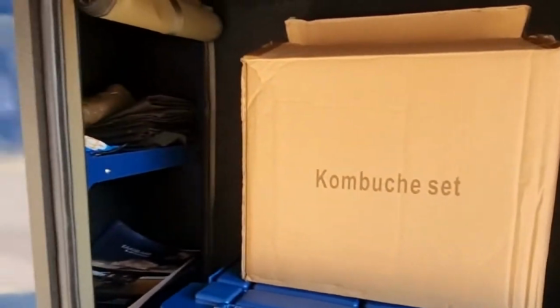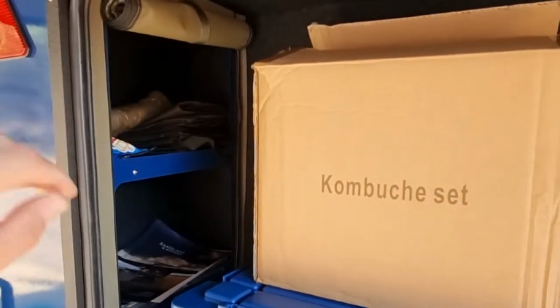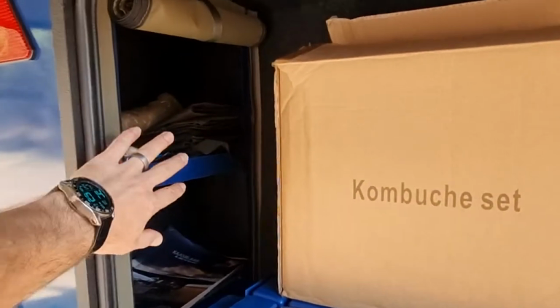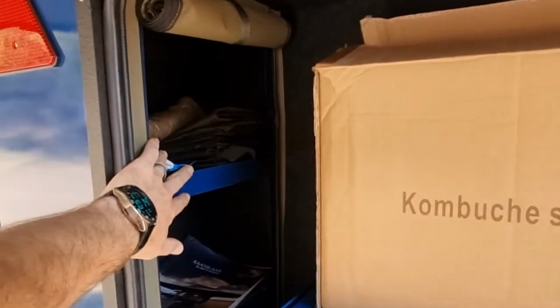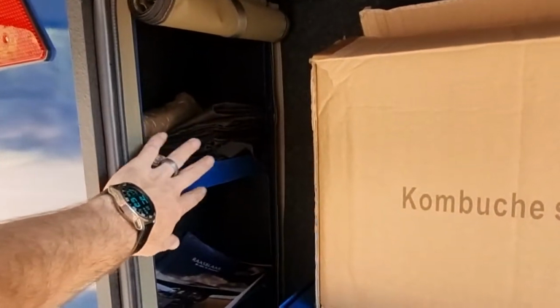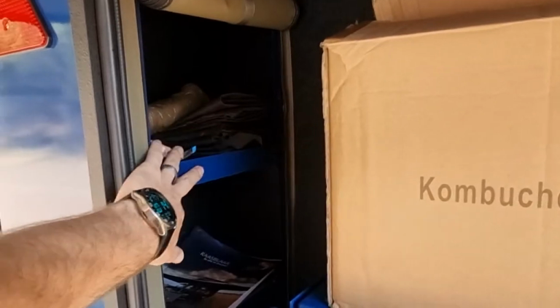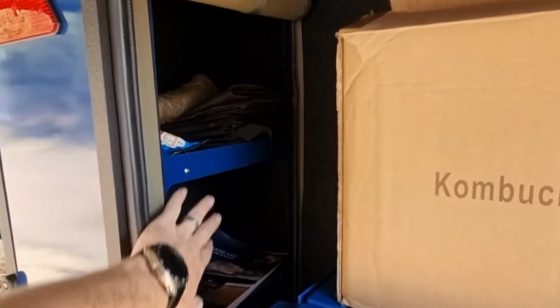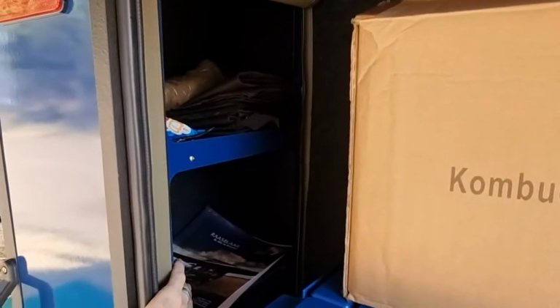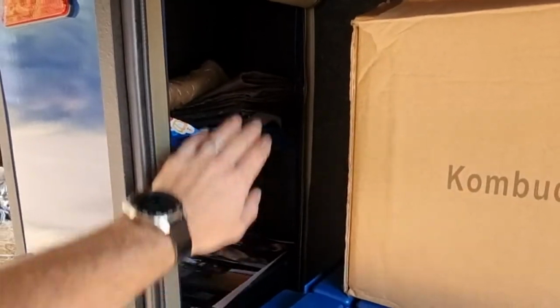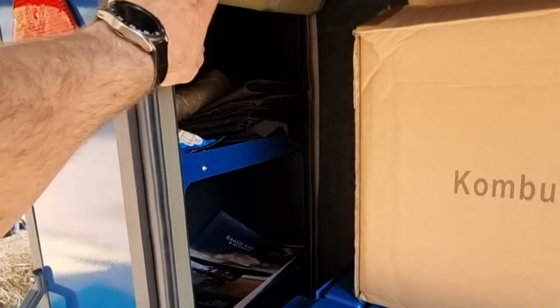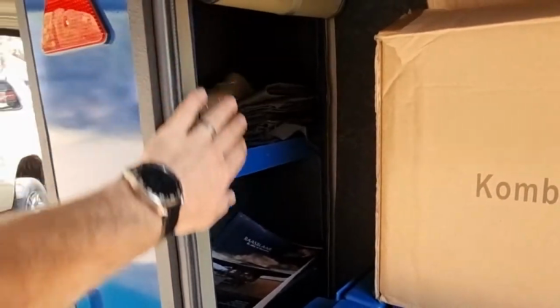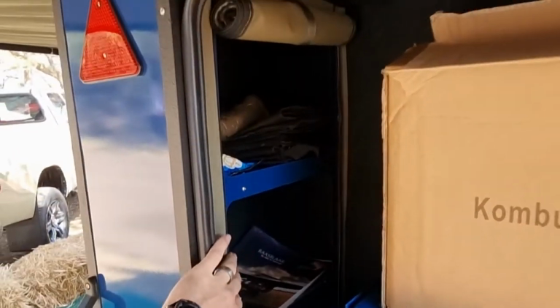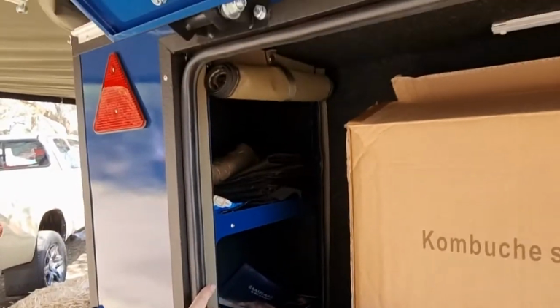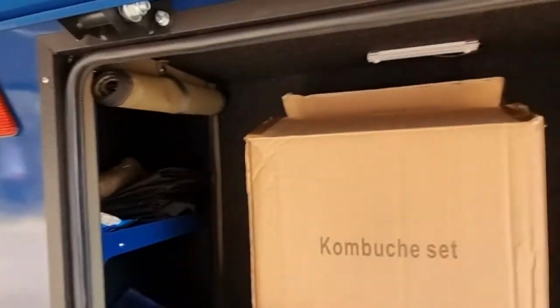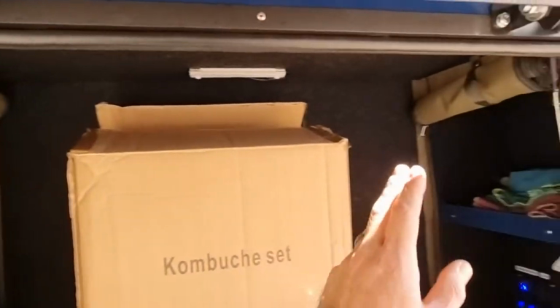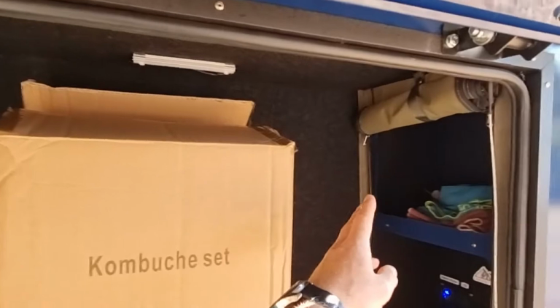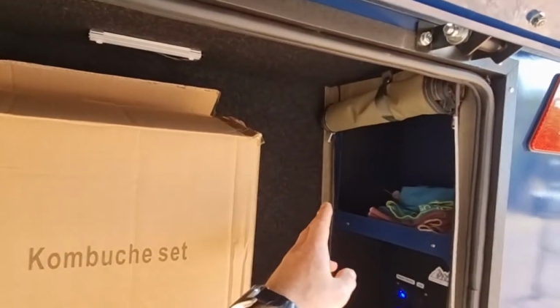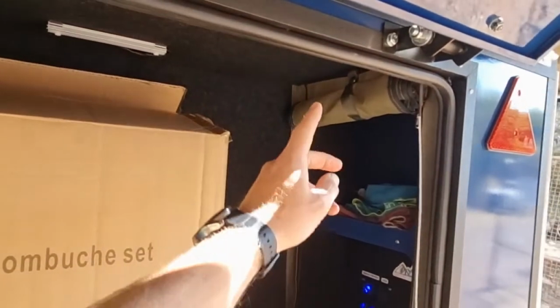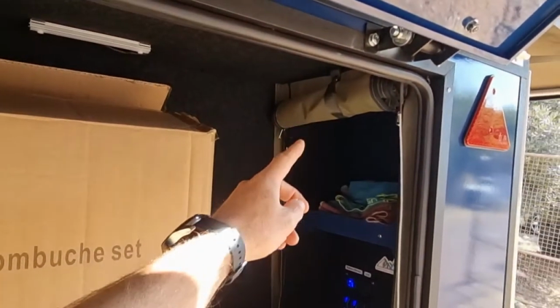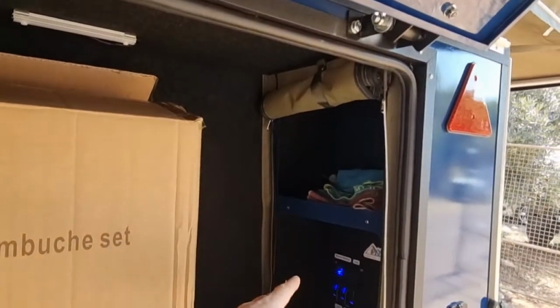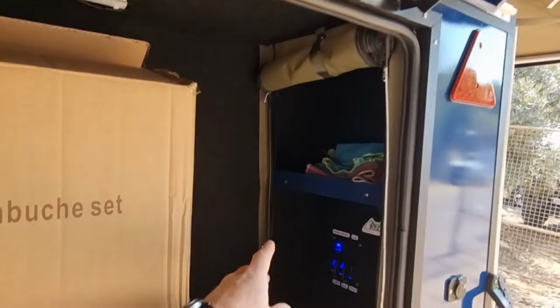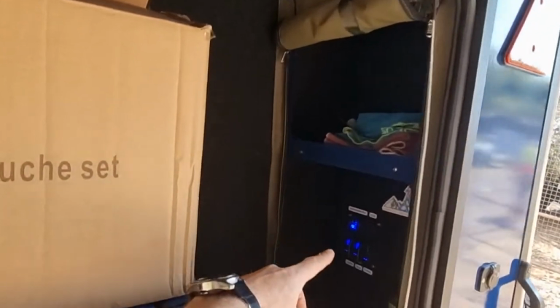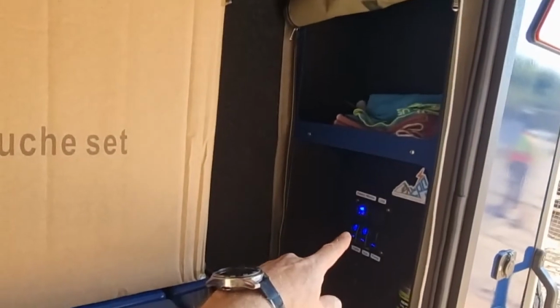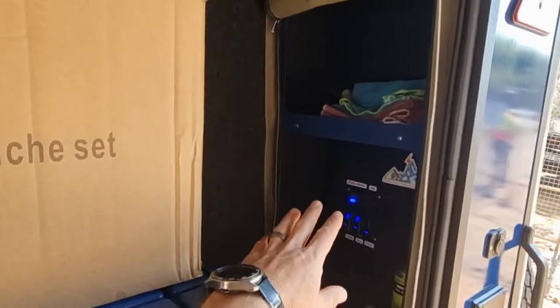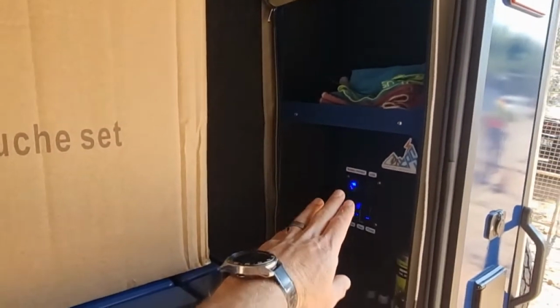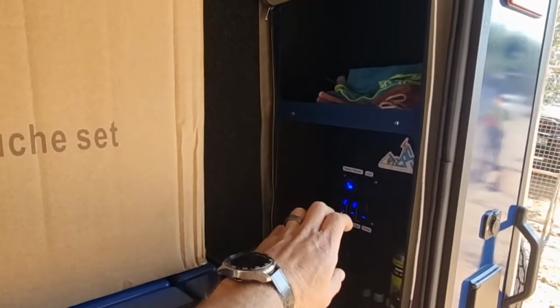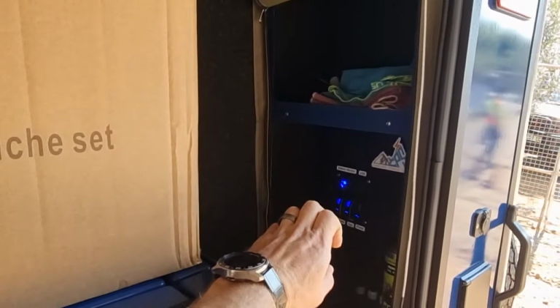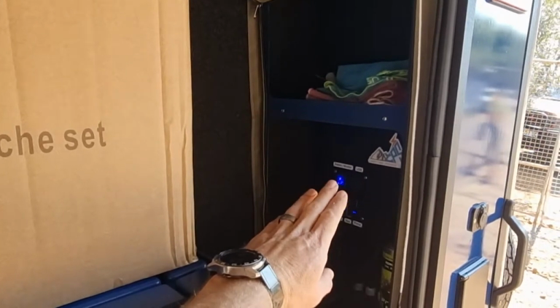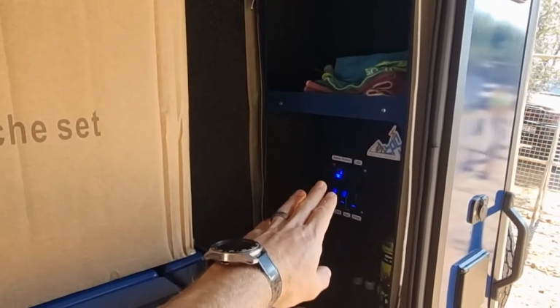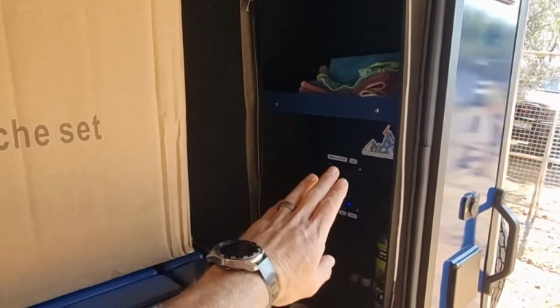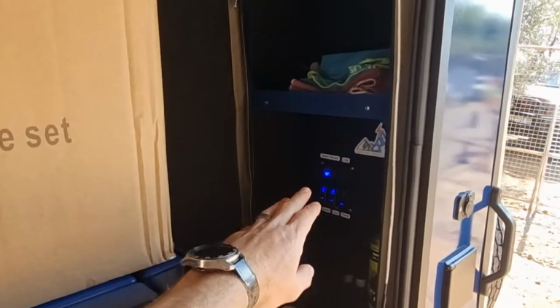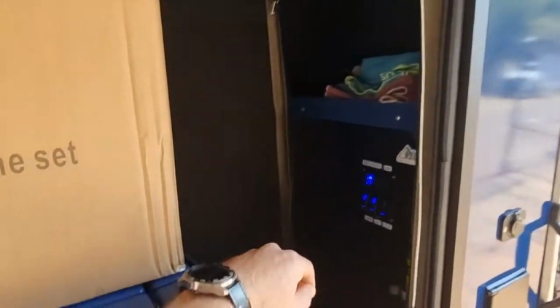On the back you've got cupboards where you can put your groceries — three cupboards on this side with zips, closed neatly. On the right-hand side you've got more cupboards that also zip. Inside there is your DC to DC charger, your solar regulator, and all the power units.